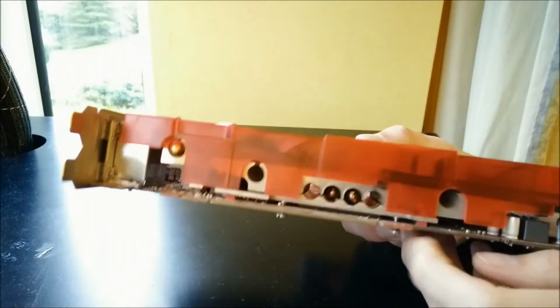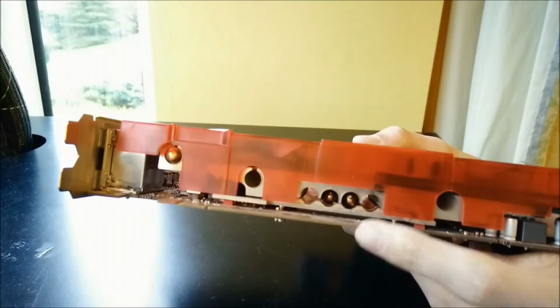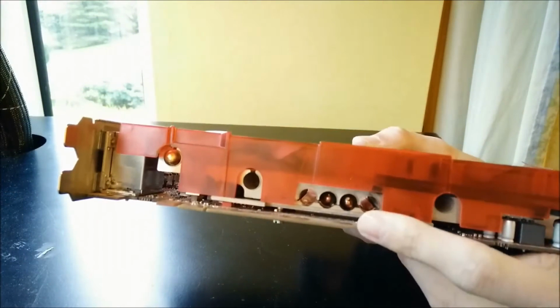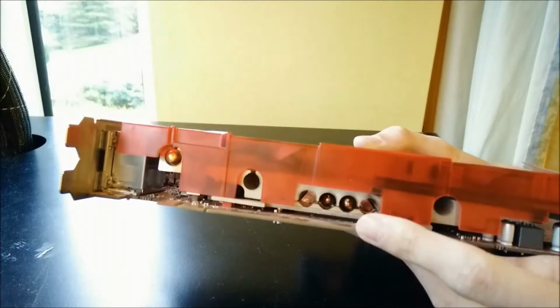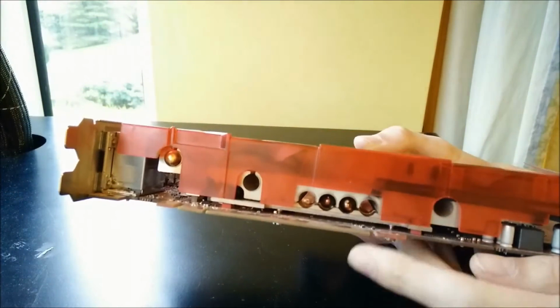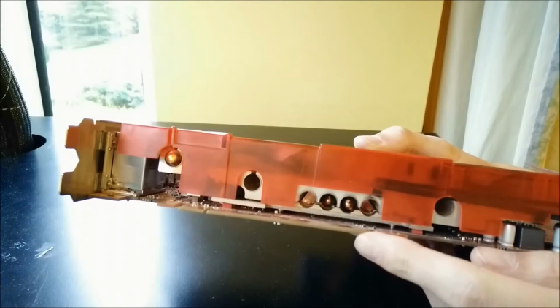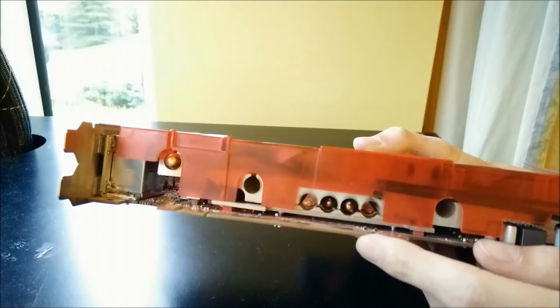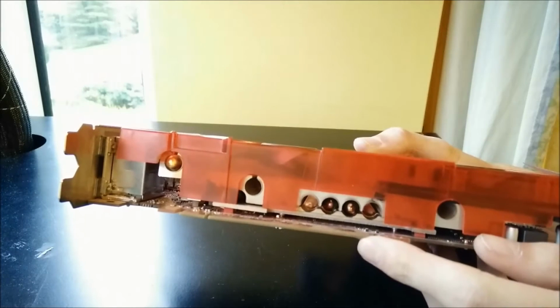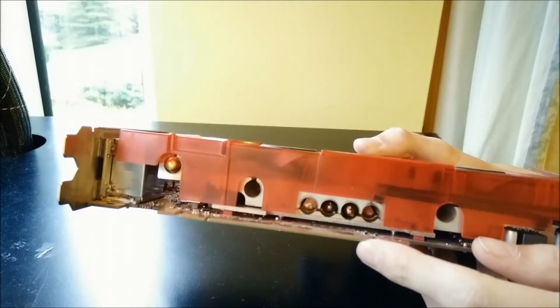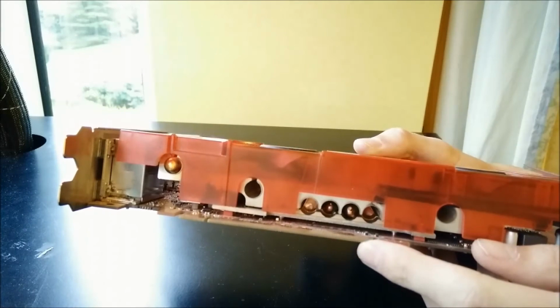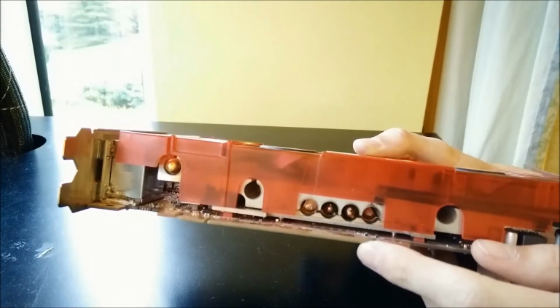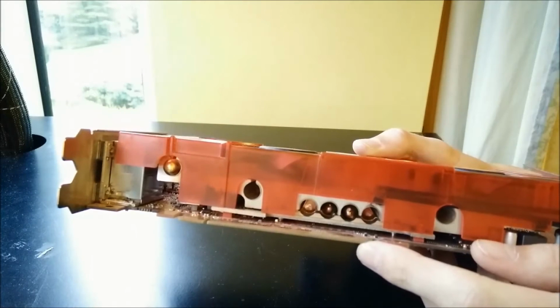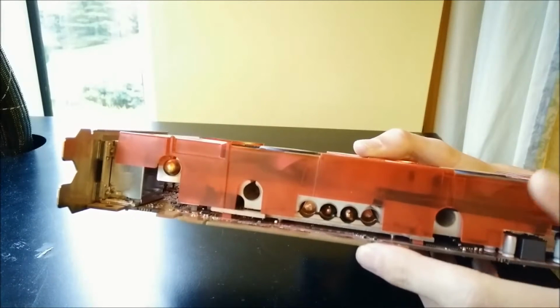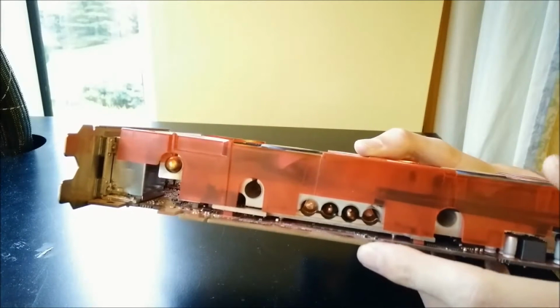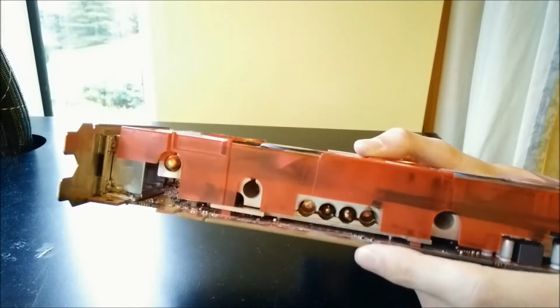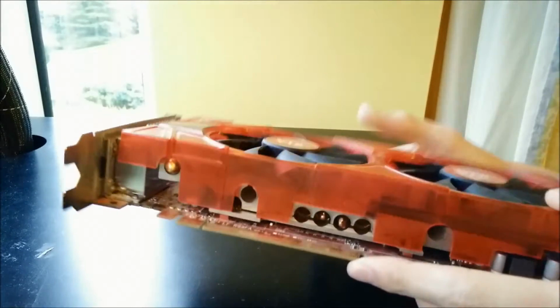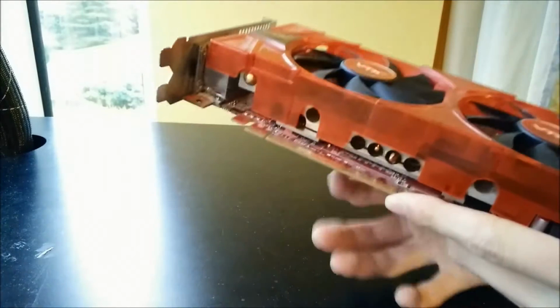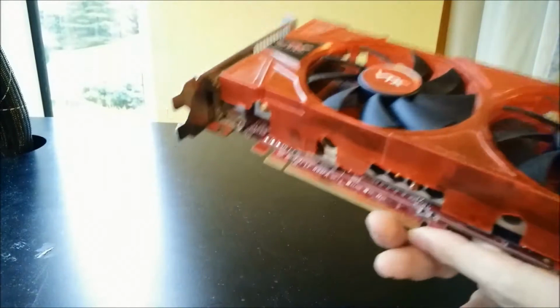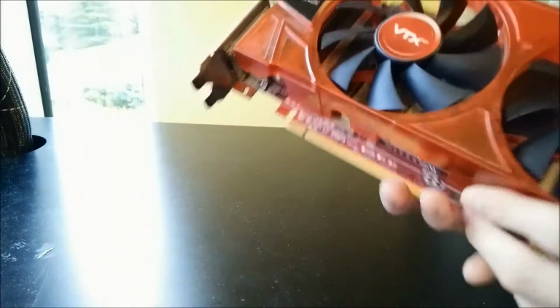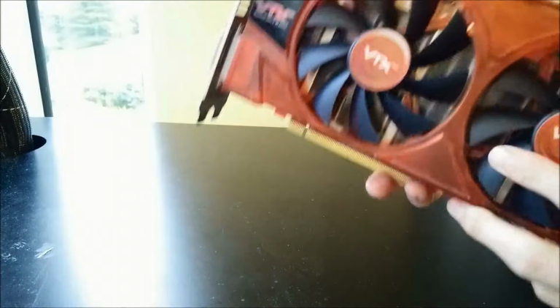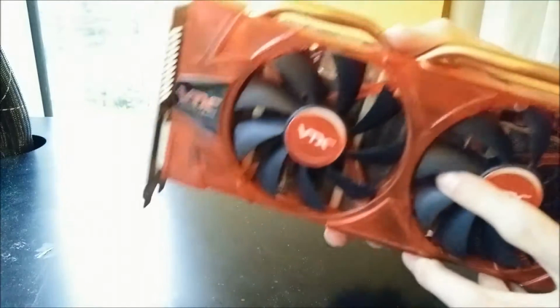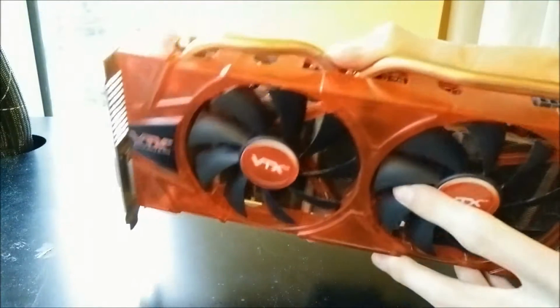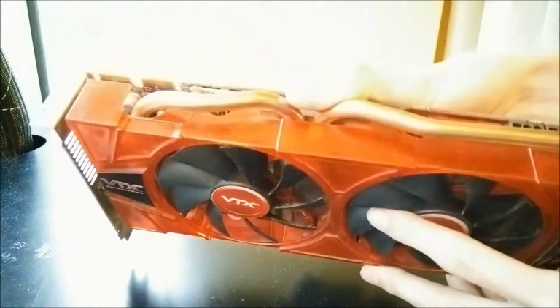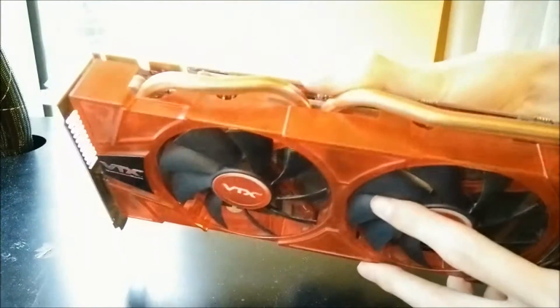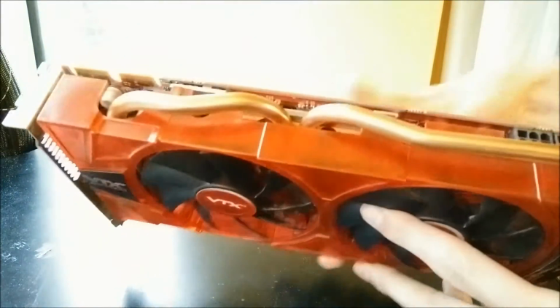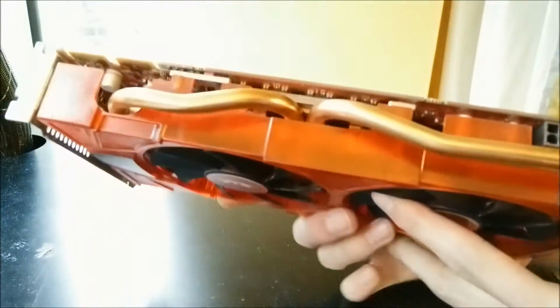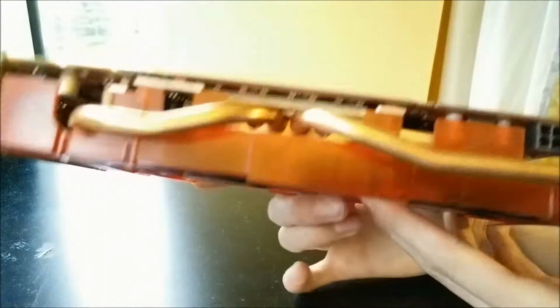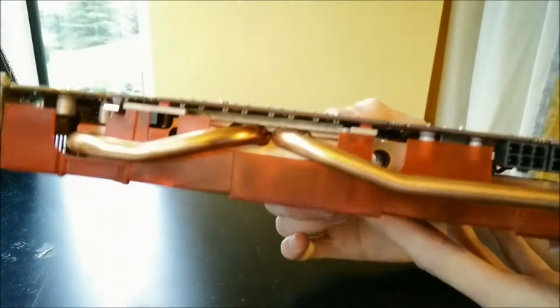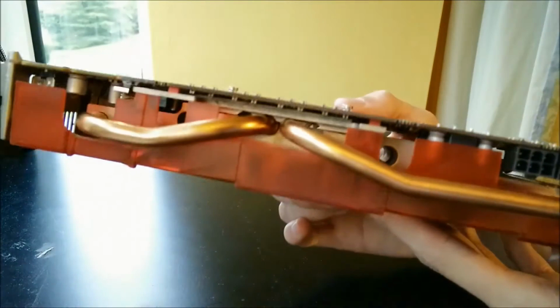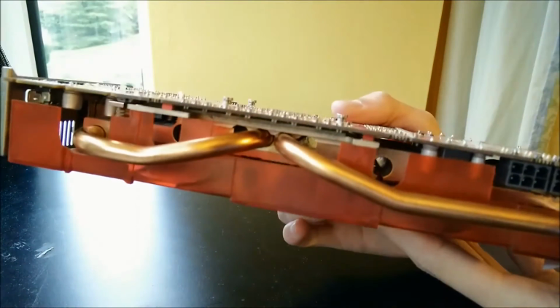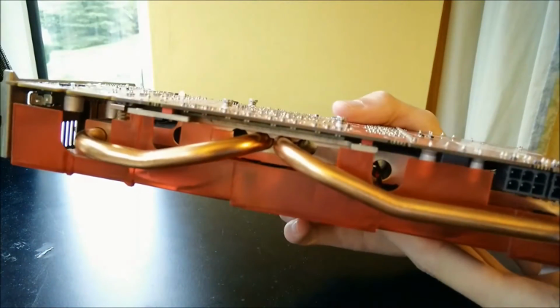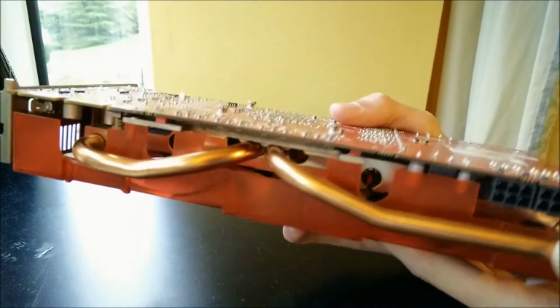These extra heat pipes are present on the 6970 version but not the 6950. You can see the dual heat pipes that are there, and the lack of the other two.